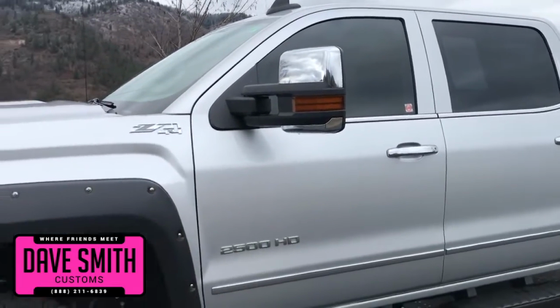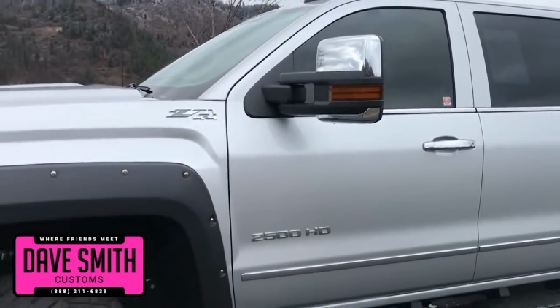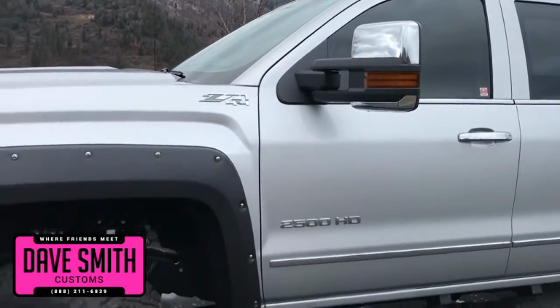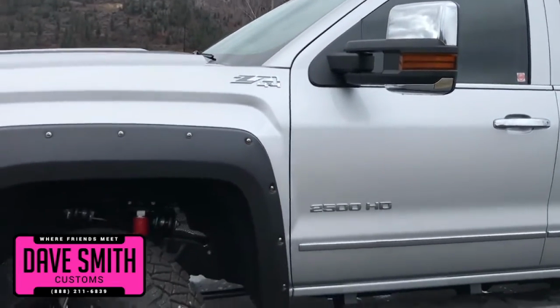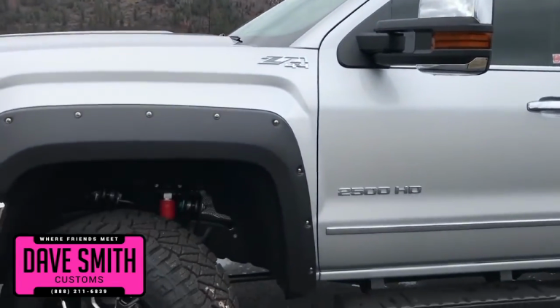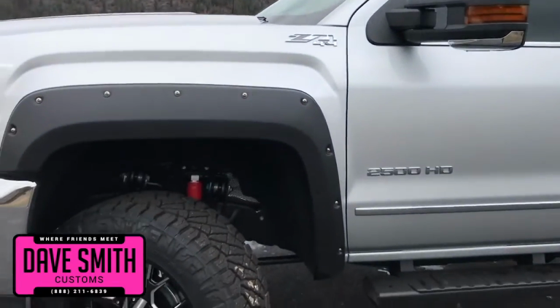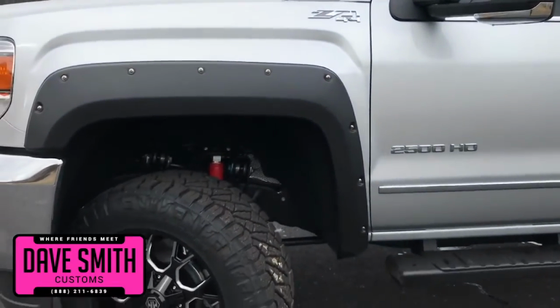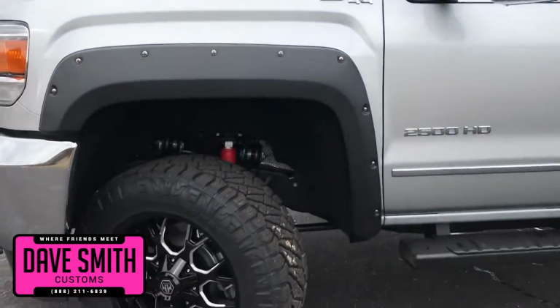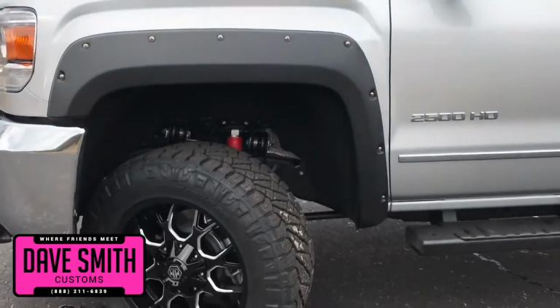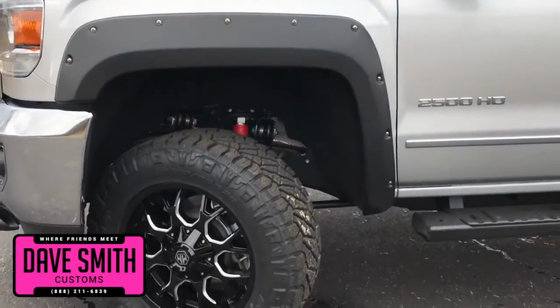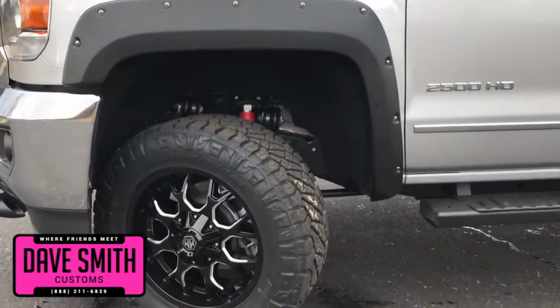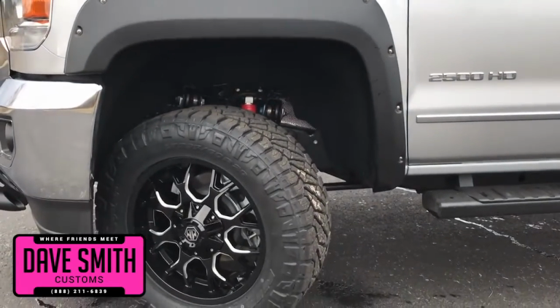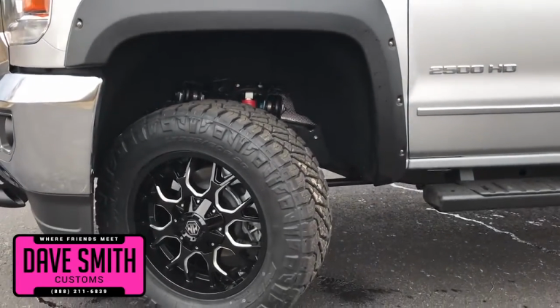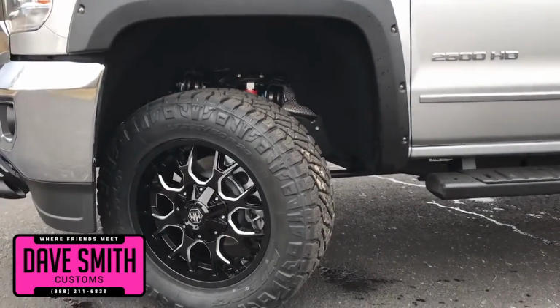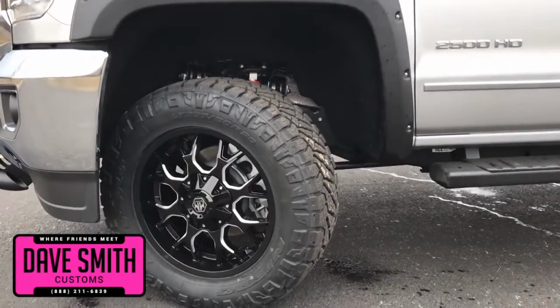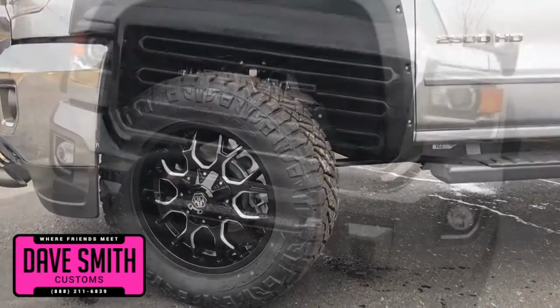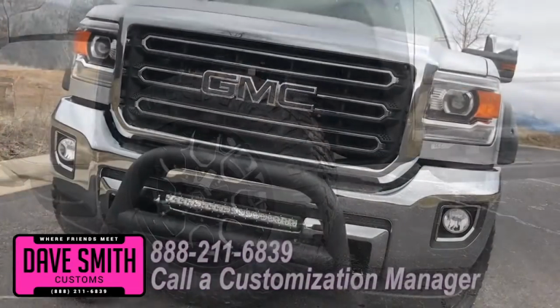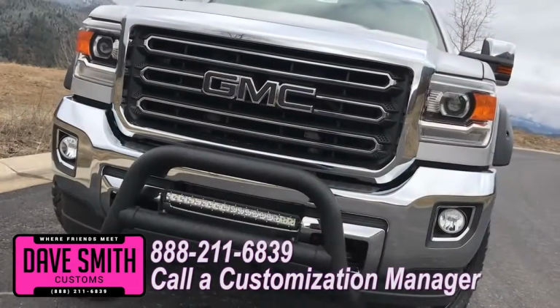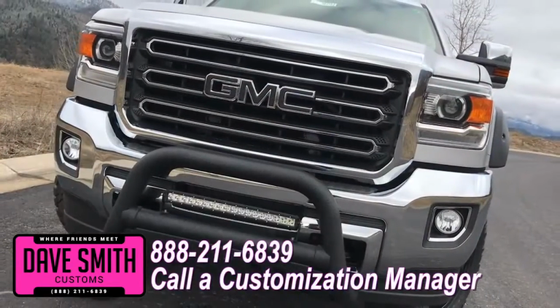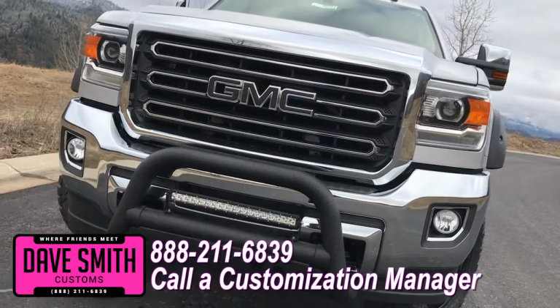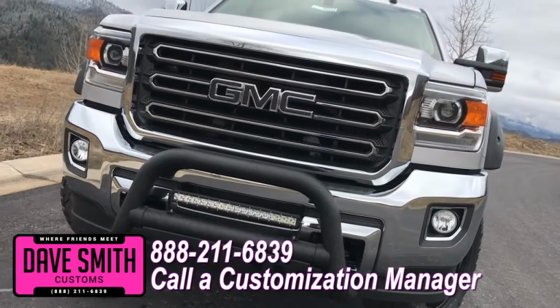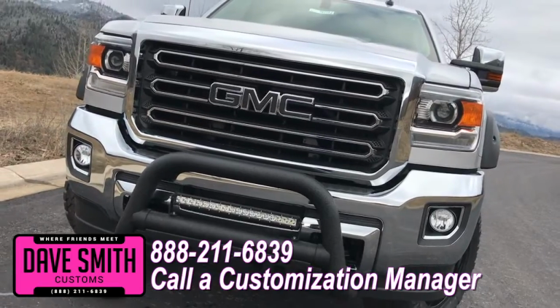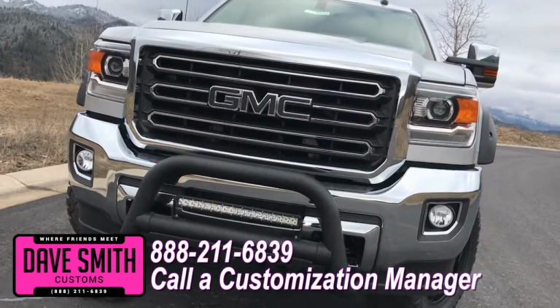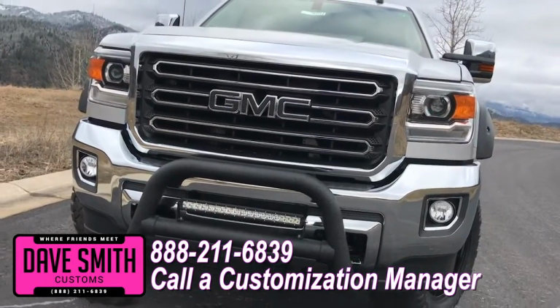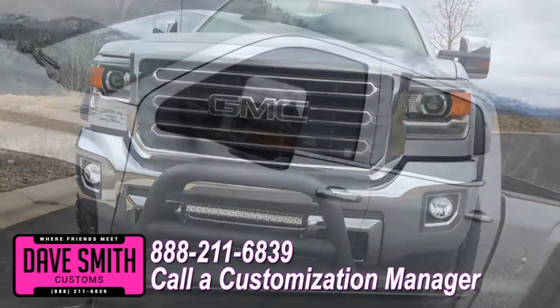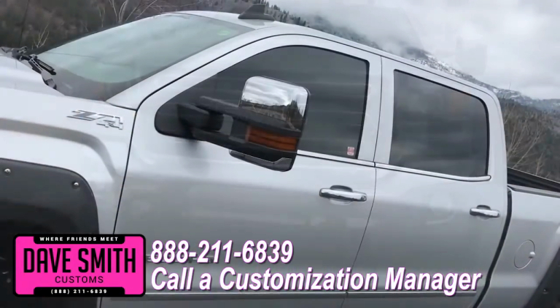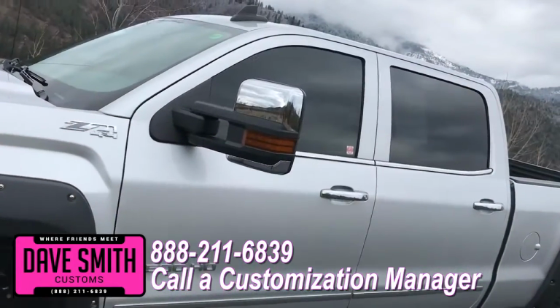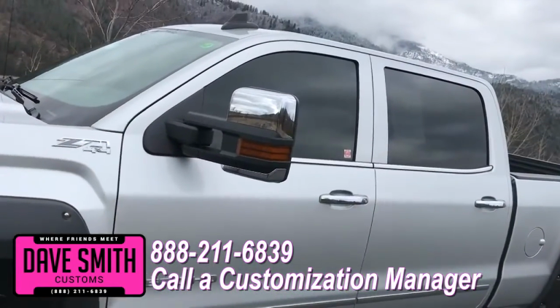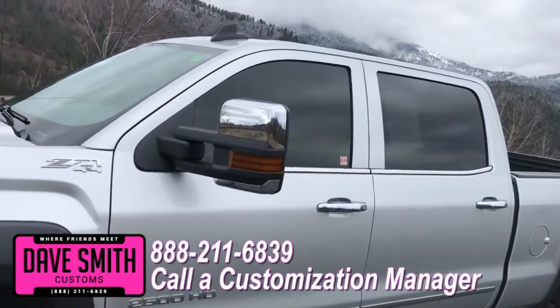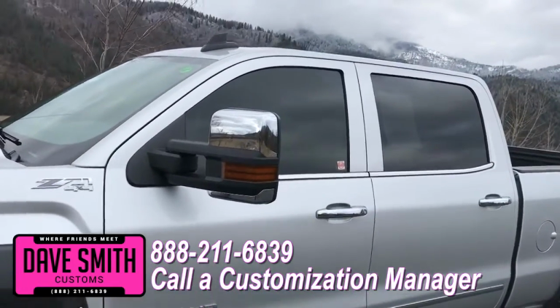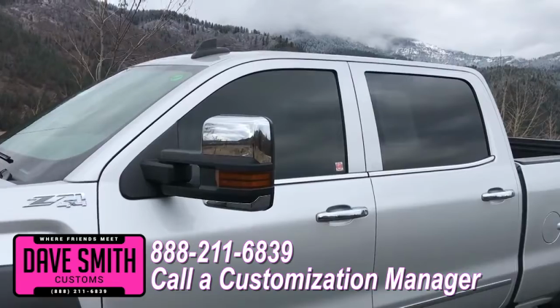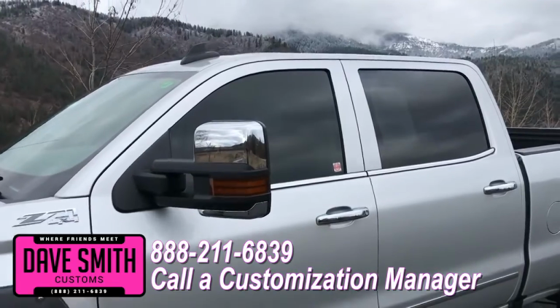Now you're more than welcome and encouraged to mix and match any of these customized accessories I just mentioned on your new truck. Or, better yet, if you like this particular look just the way it is, we can recreate it on the latest model on the market today — same trim, same color.